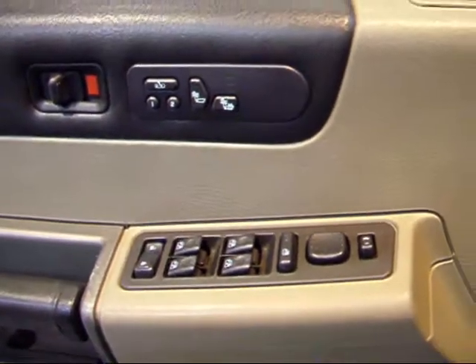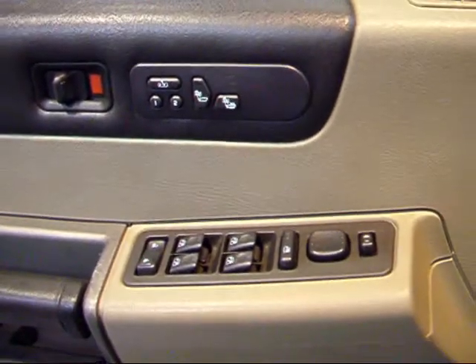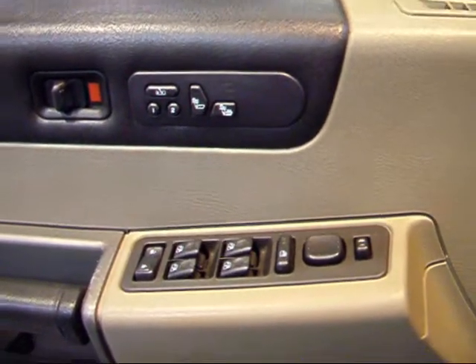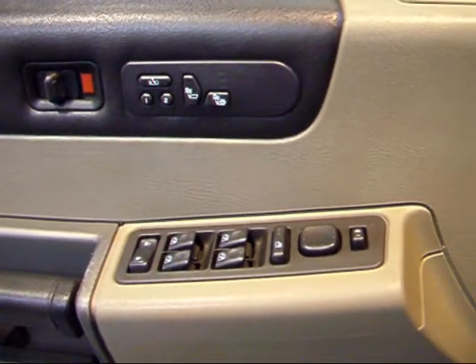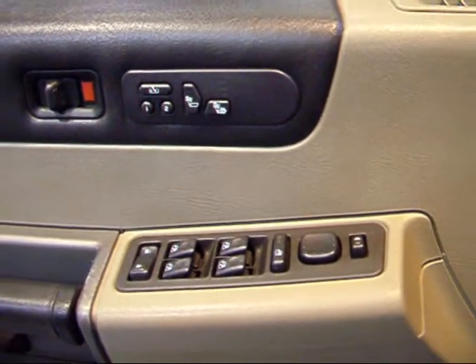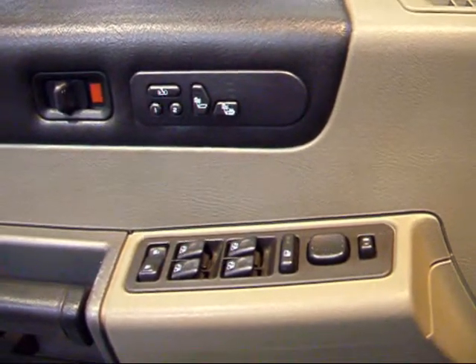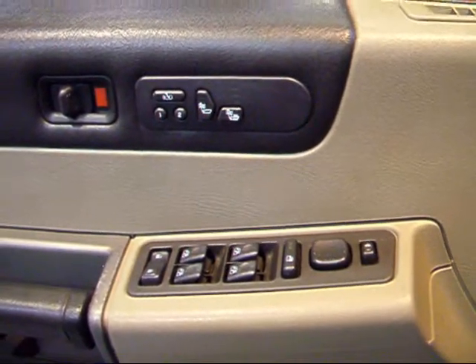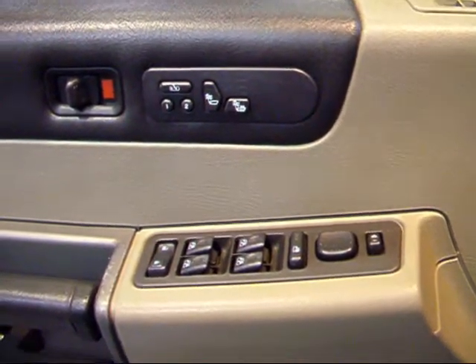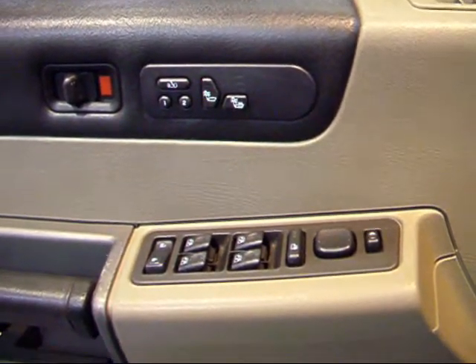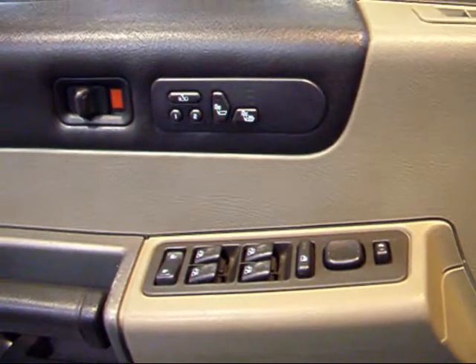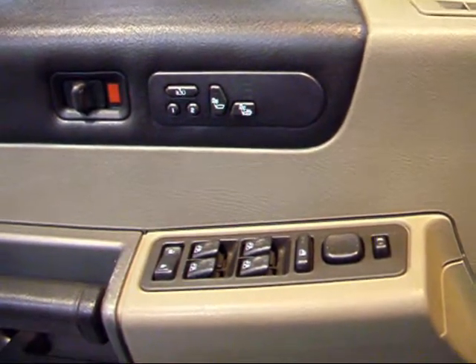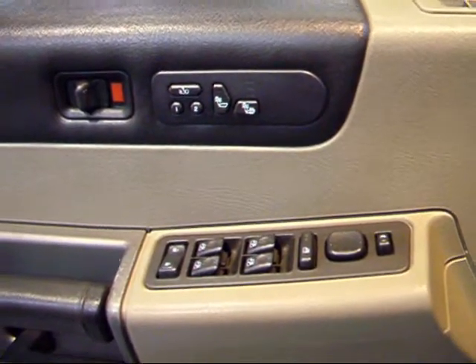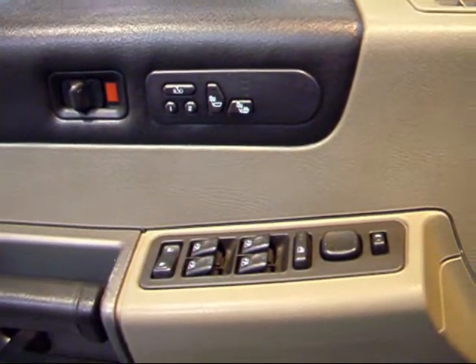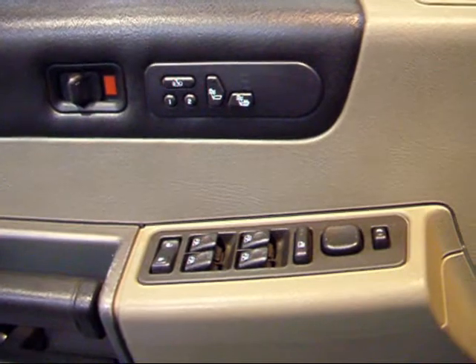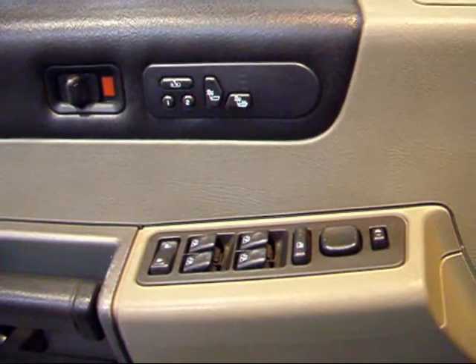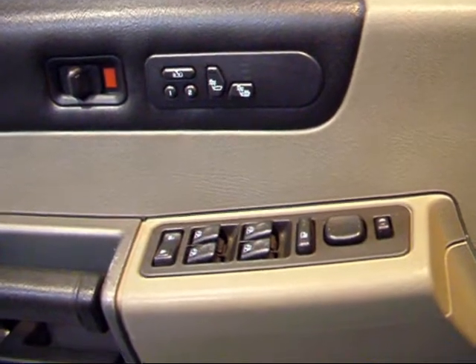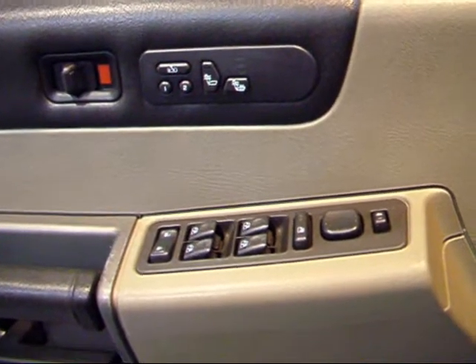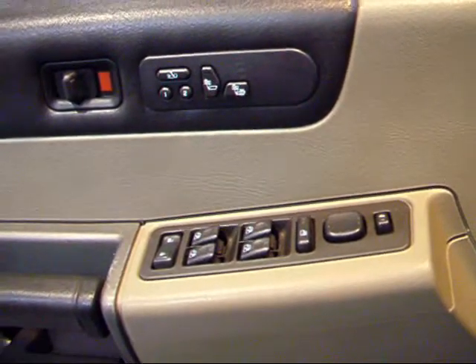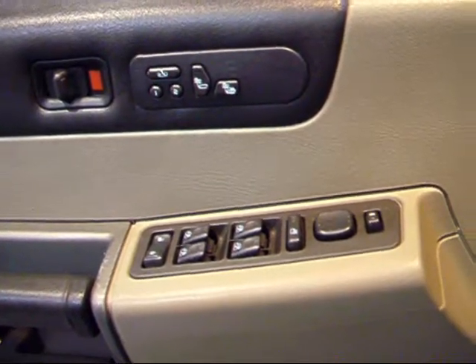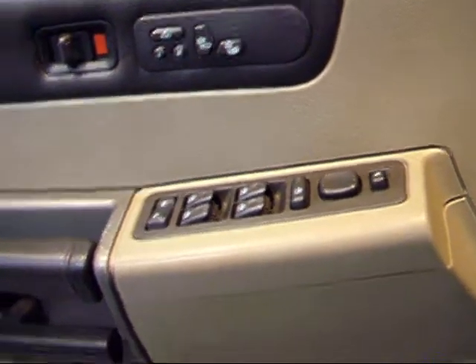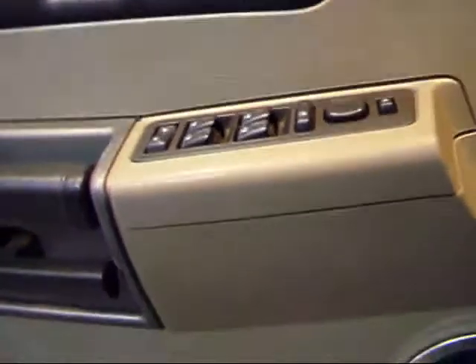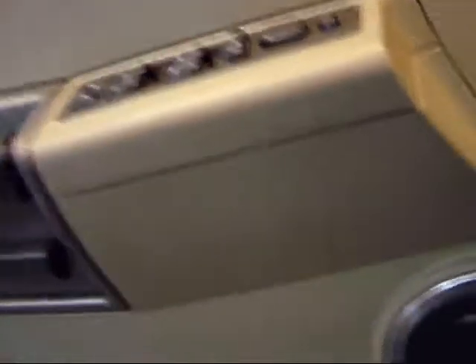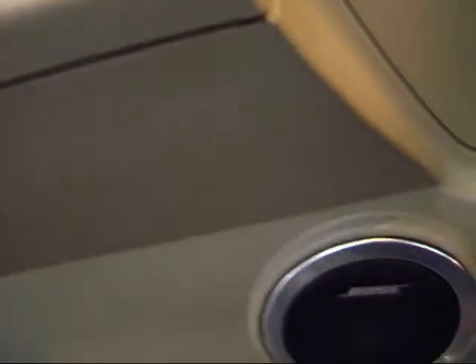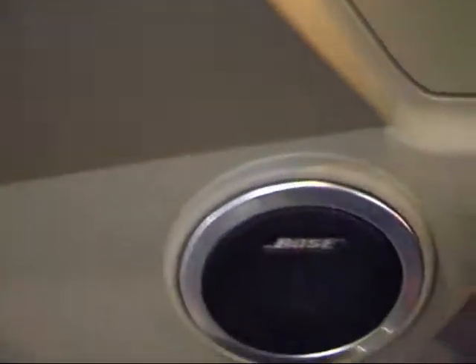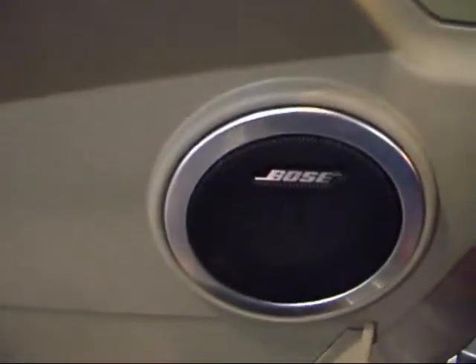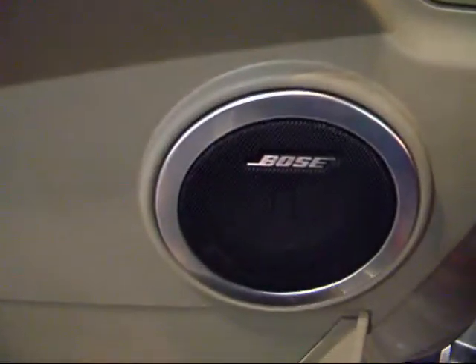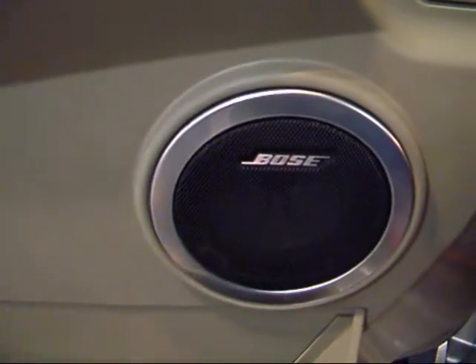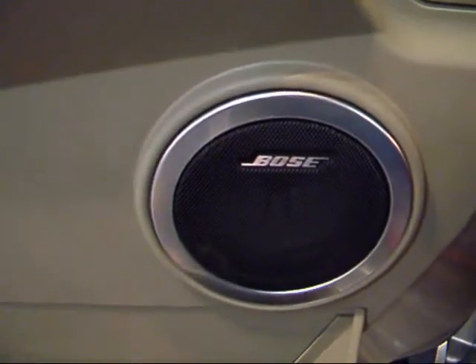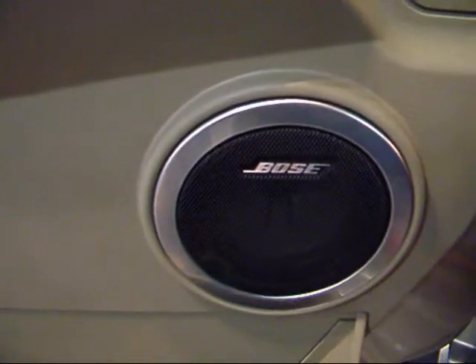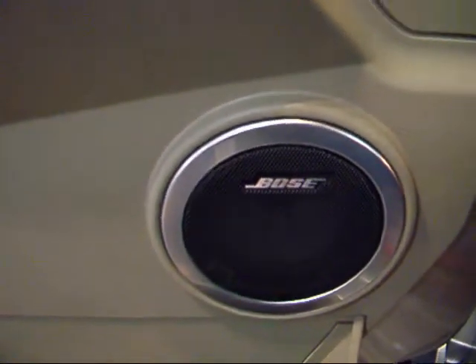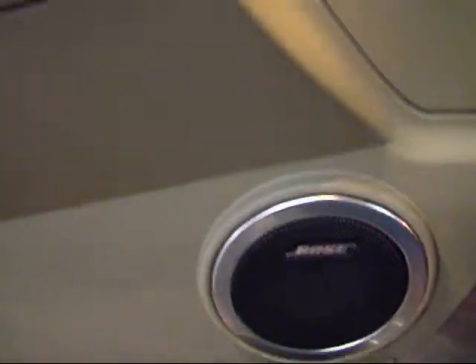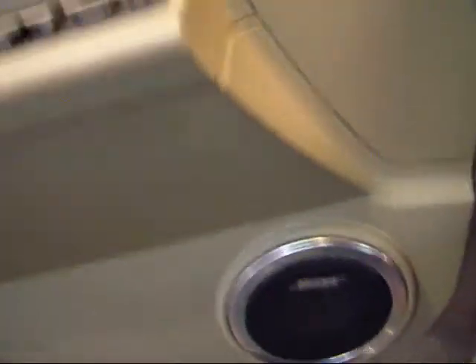If you're familiar with the GMC Denali or the Escalade, you'll find pretty much the same amenities here. You have a nice Bose sound system that sounds excellent.